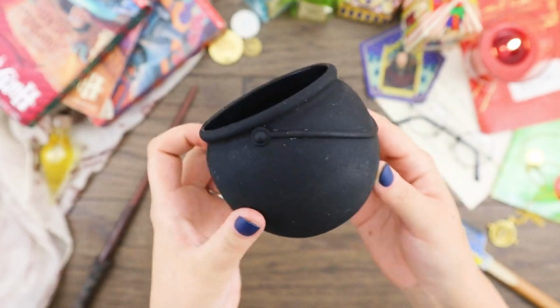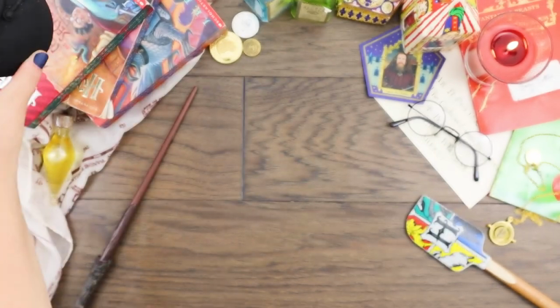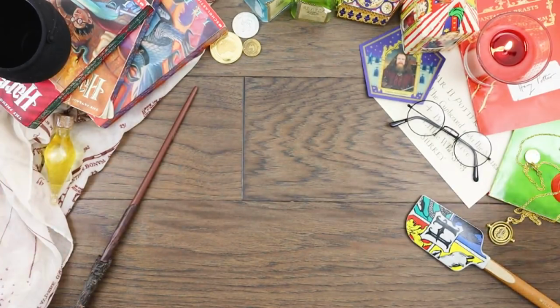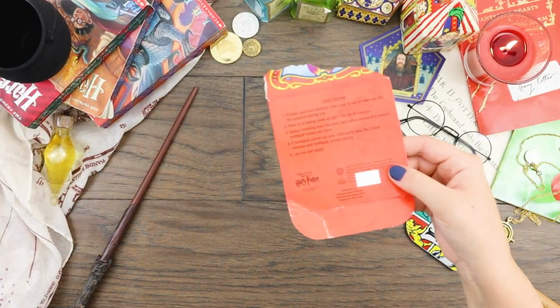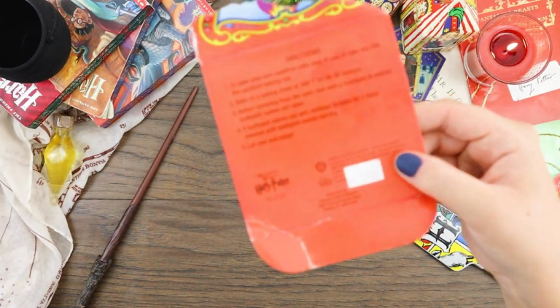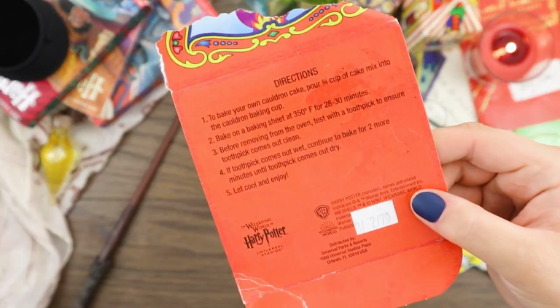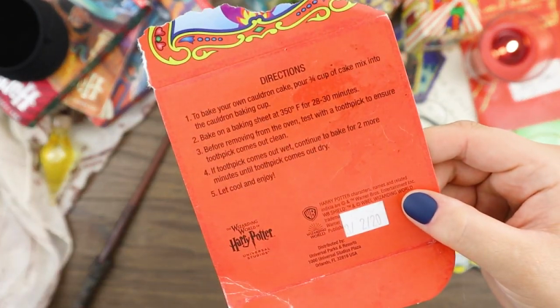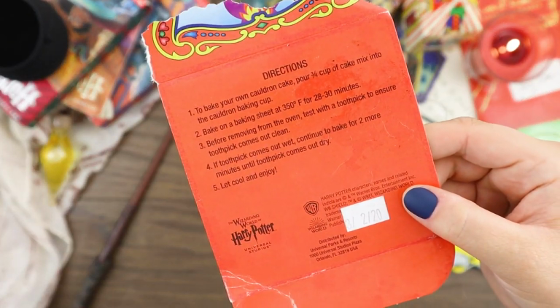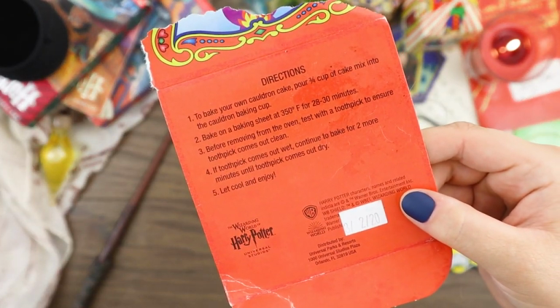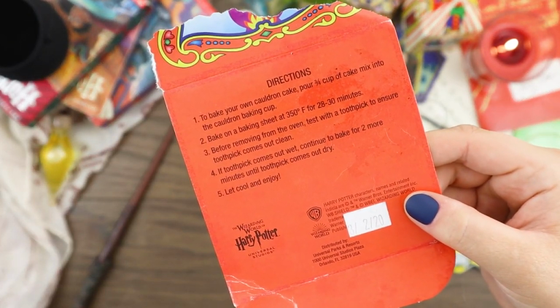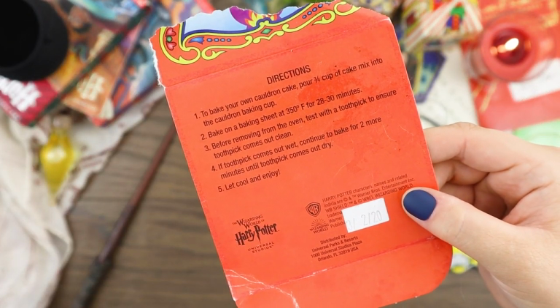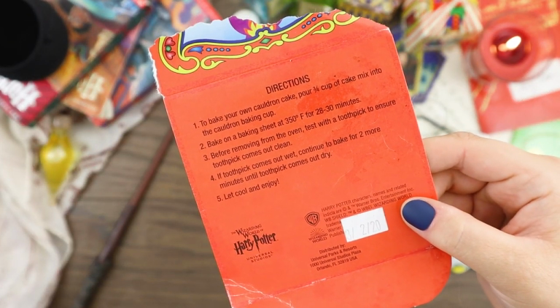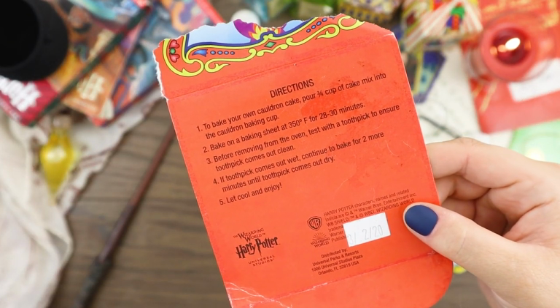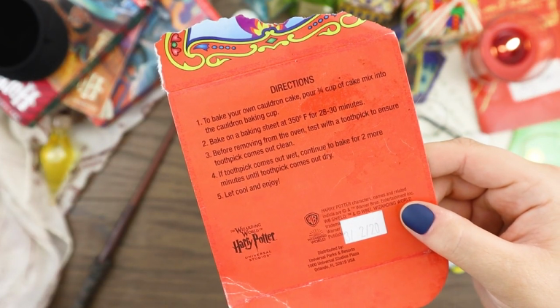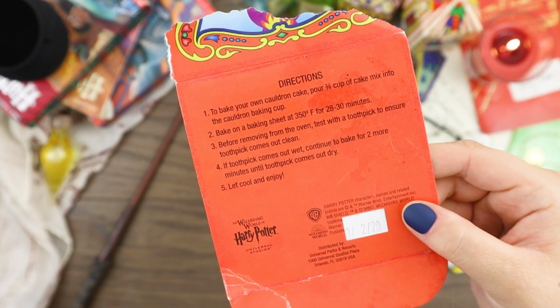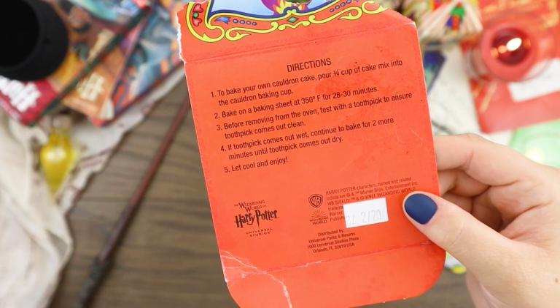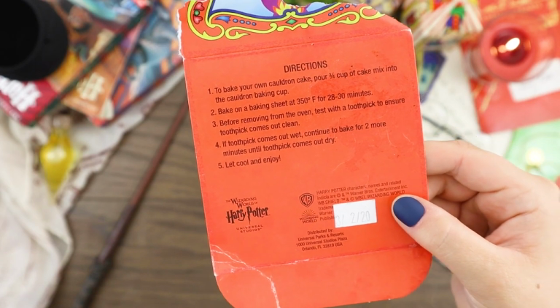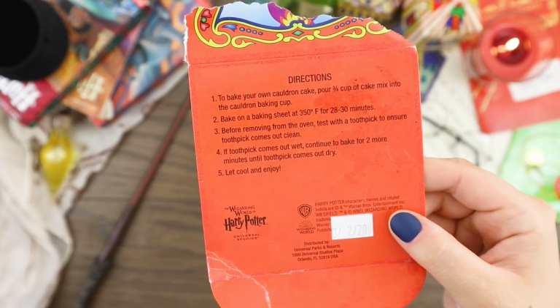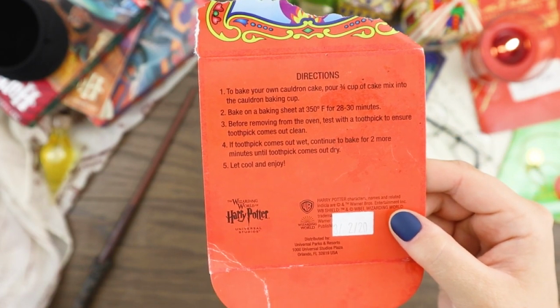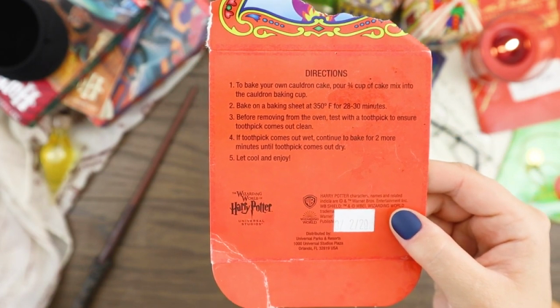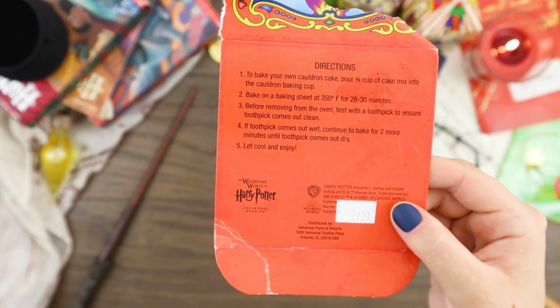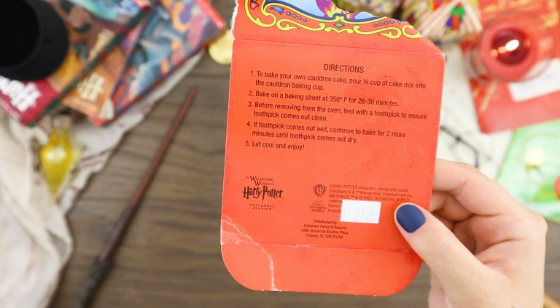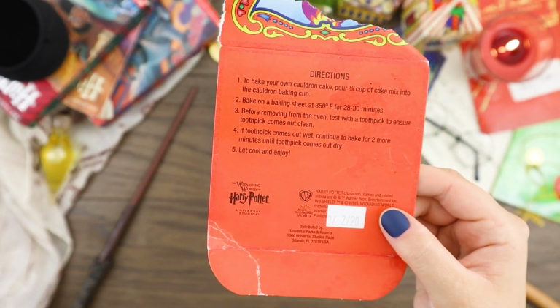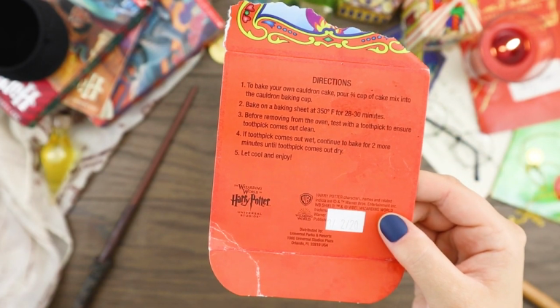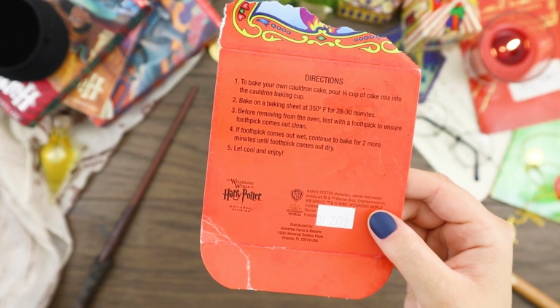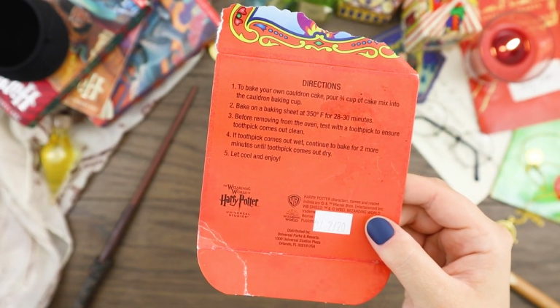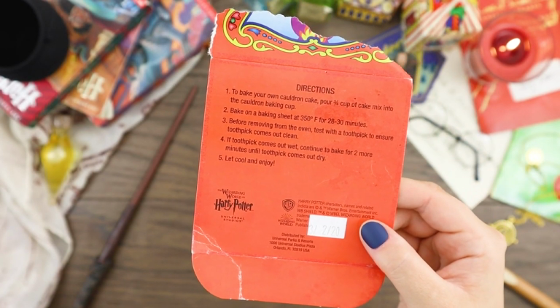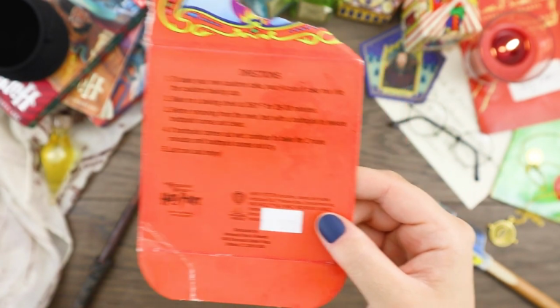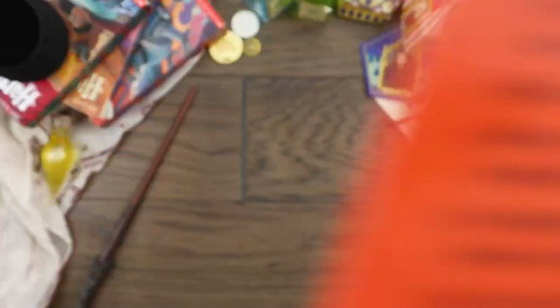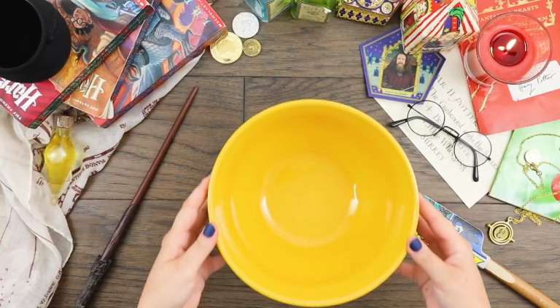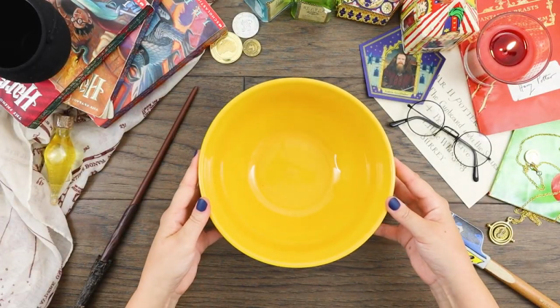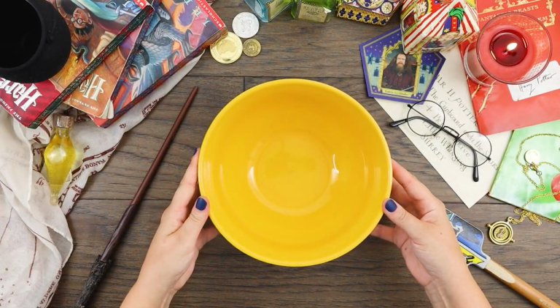However, the instructions are vague on how to recreate the cake itself beyond 'pour in your favorite cake mix.' So I've taken it upon myself to make us a copycat, single-serving cauldron cake.